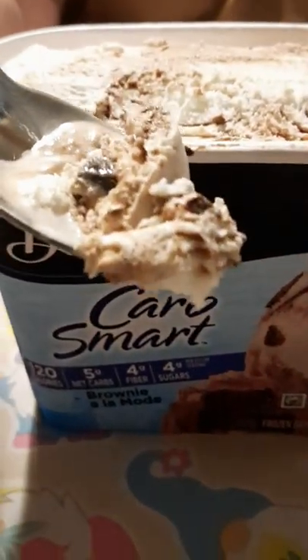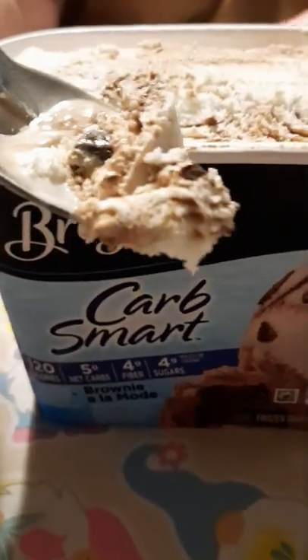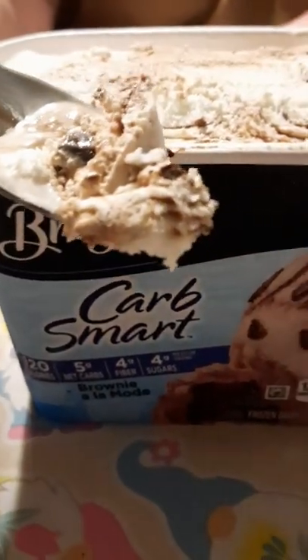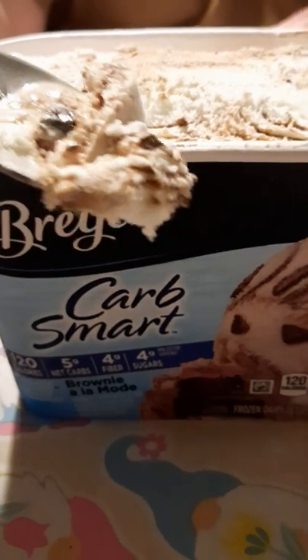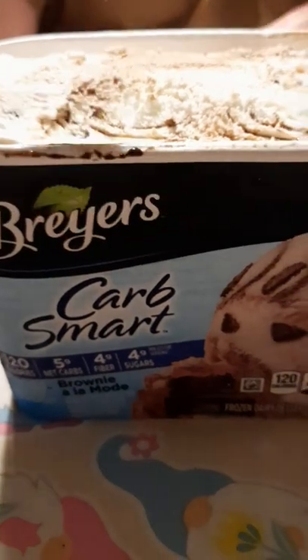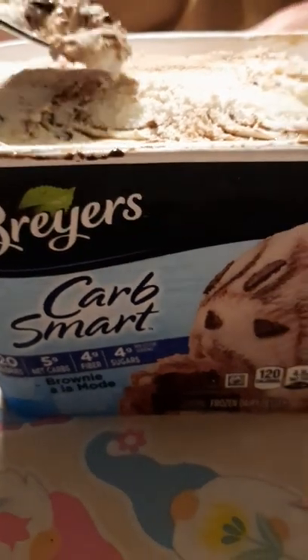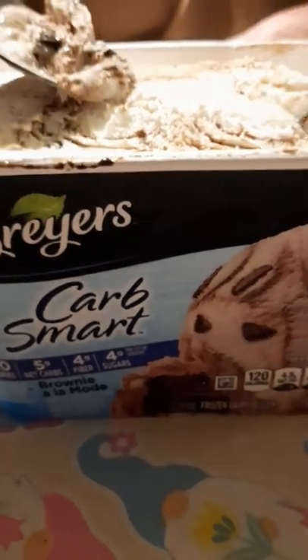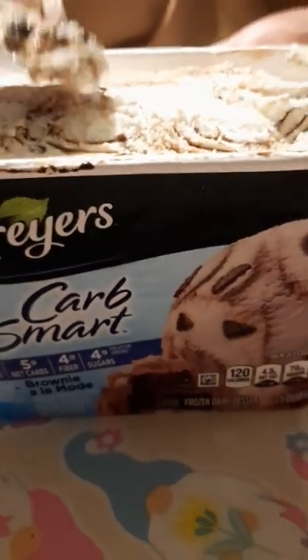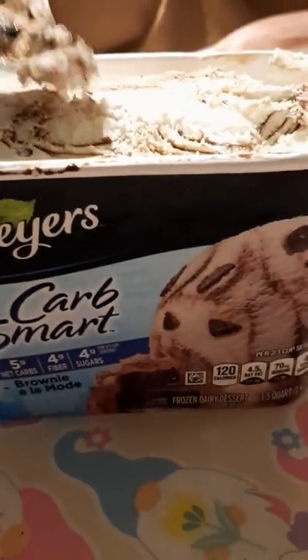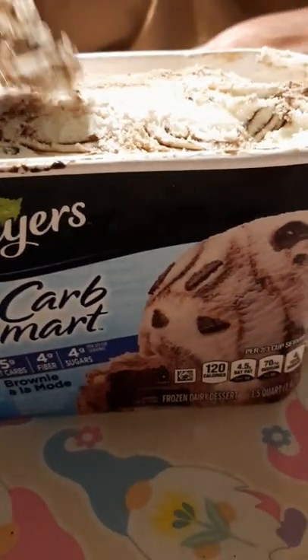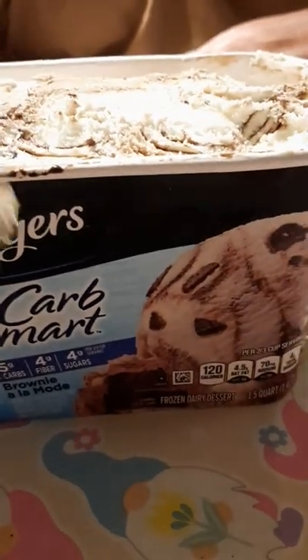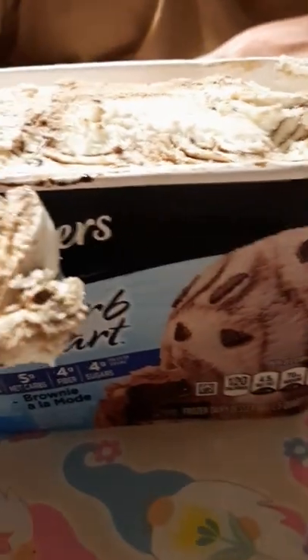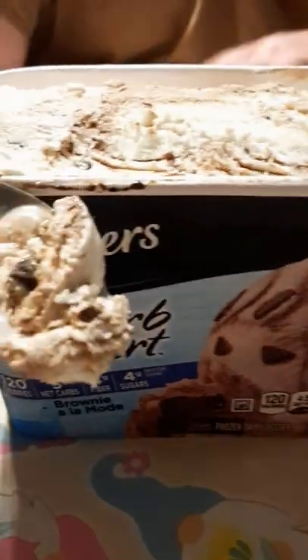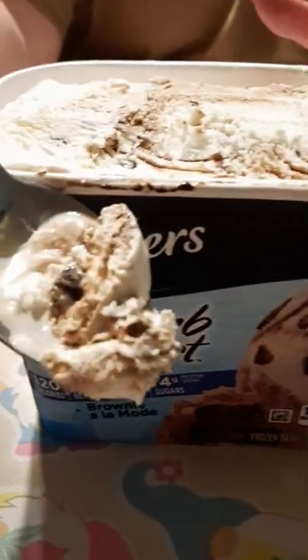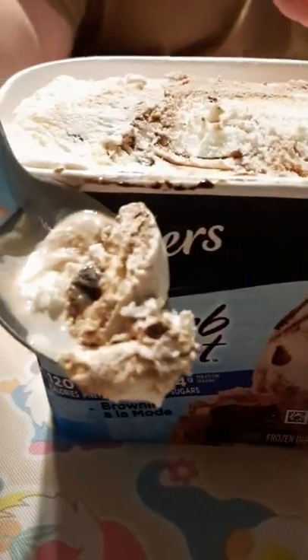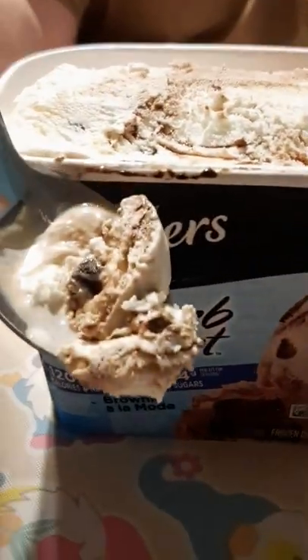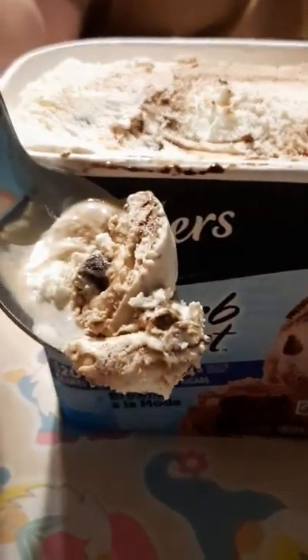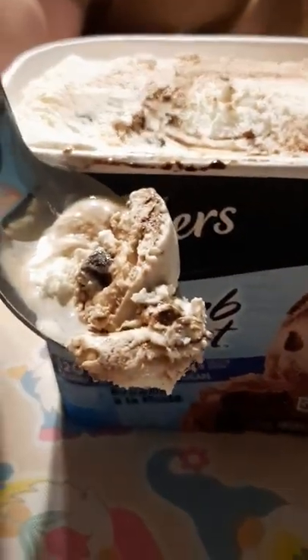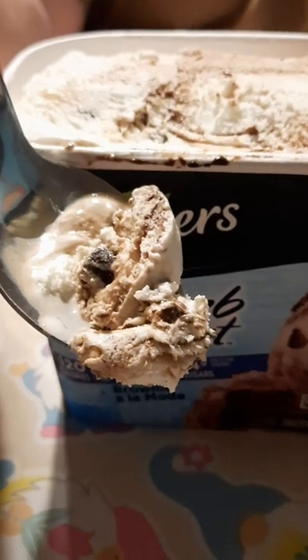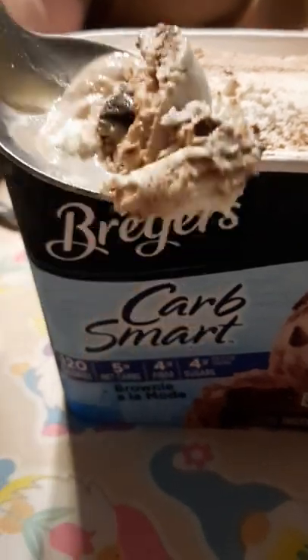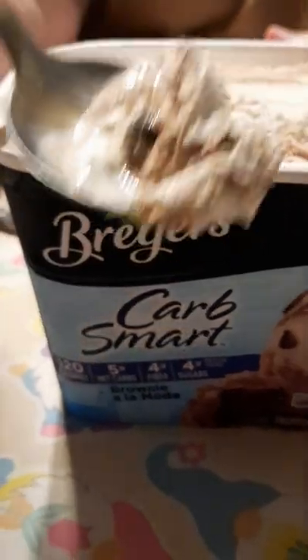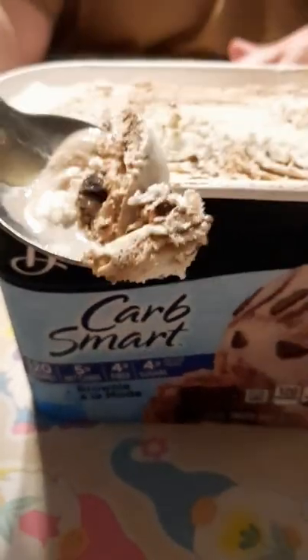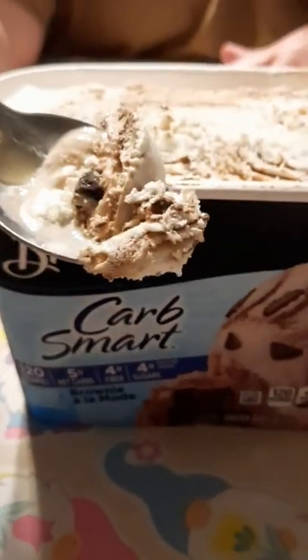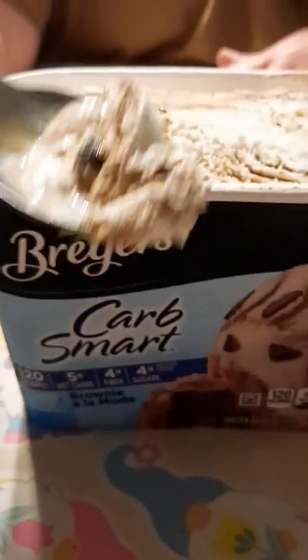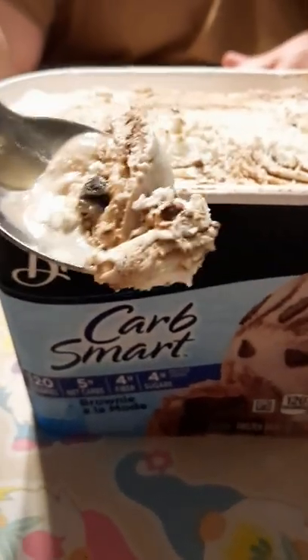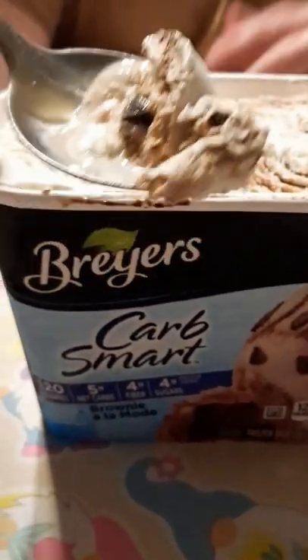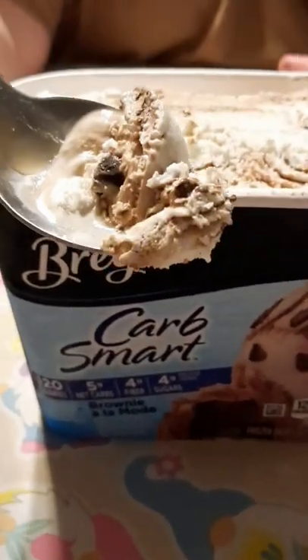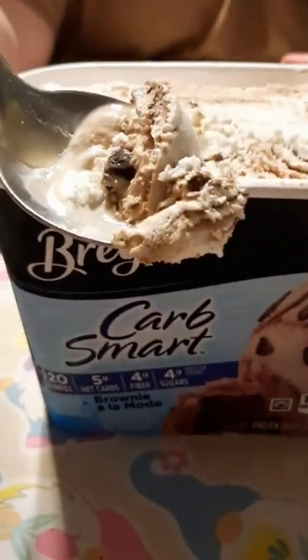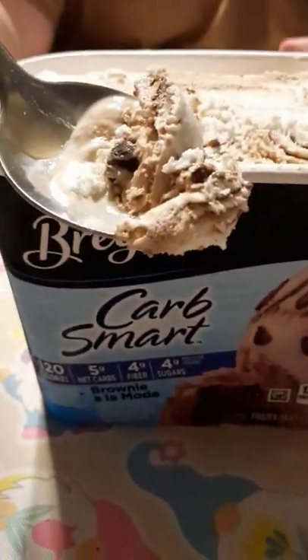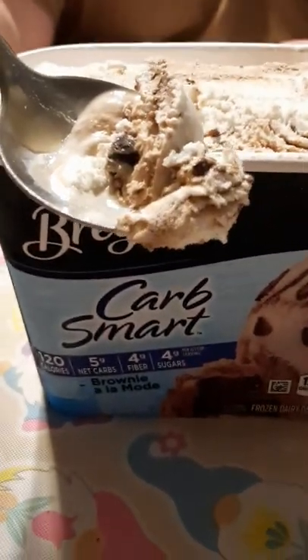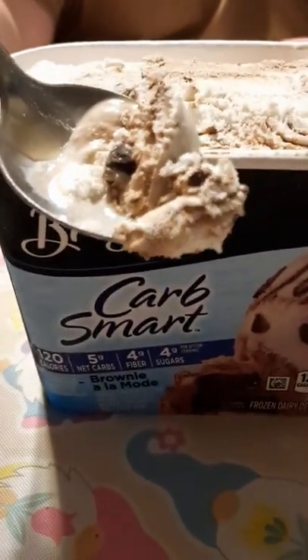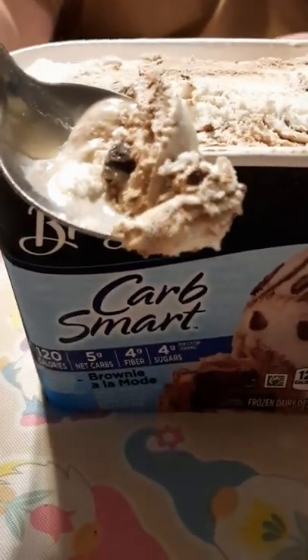For five net carbs per serving, you can't beat it. This one's right at the stage where it melts, and that's when it's the best — just right at the edge of melting. Go out and try some. If you like ice cream, you'll like this, even if you're not on a keto diet.